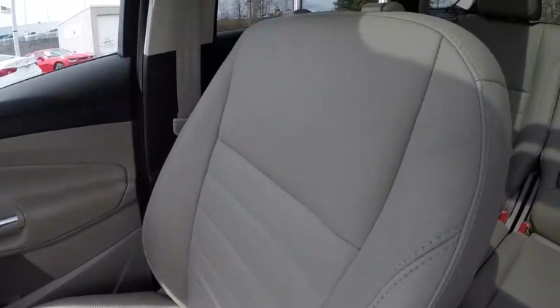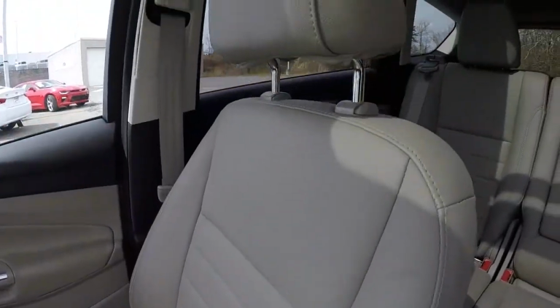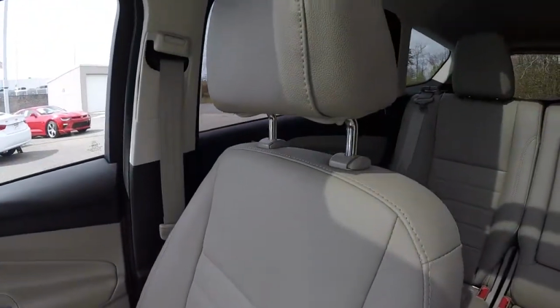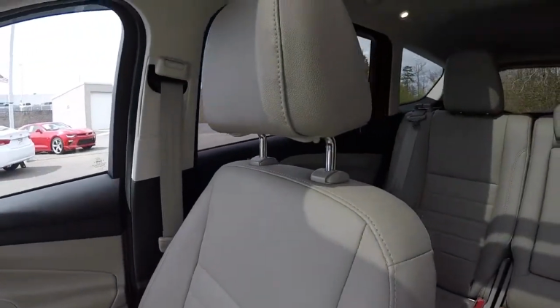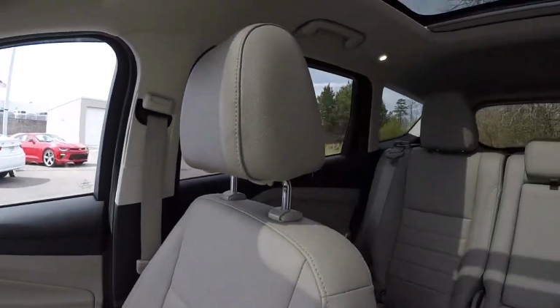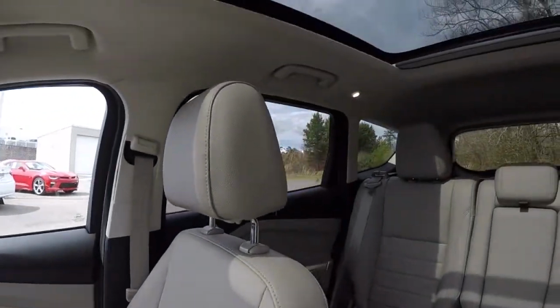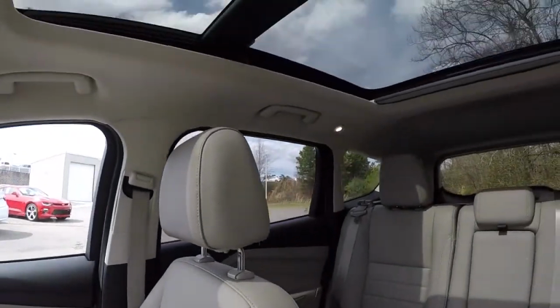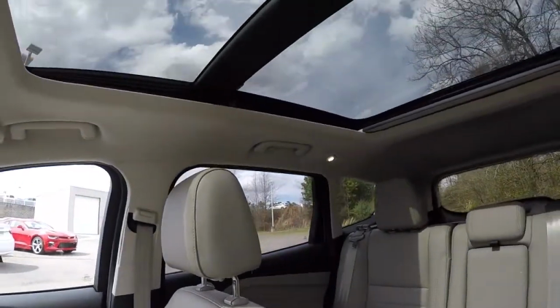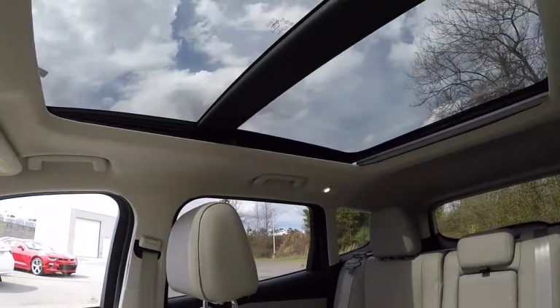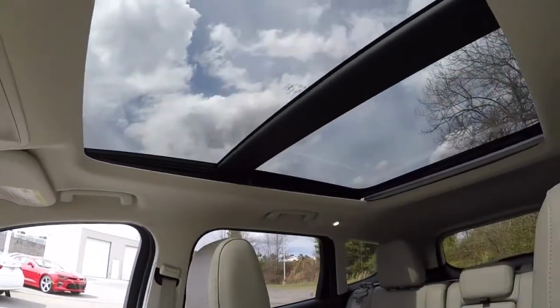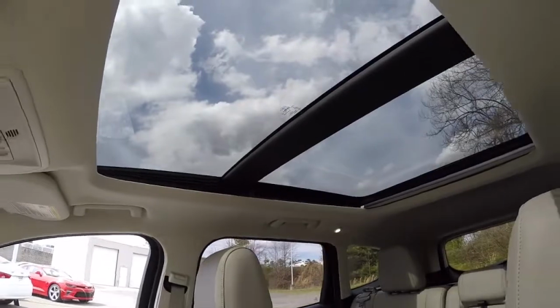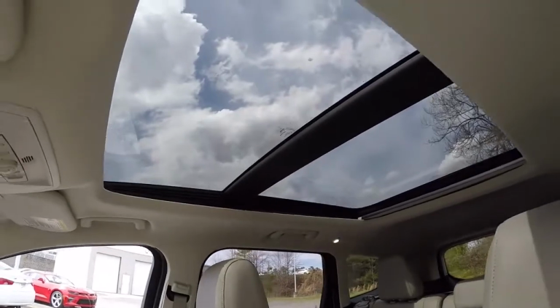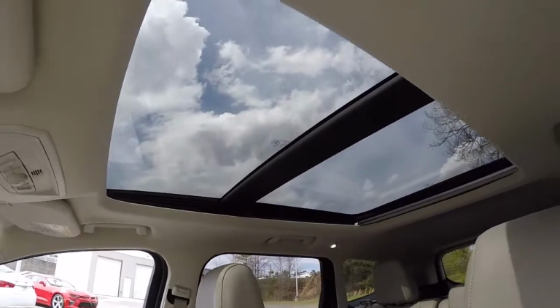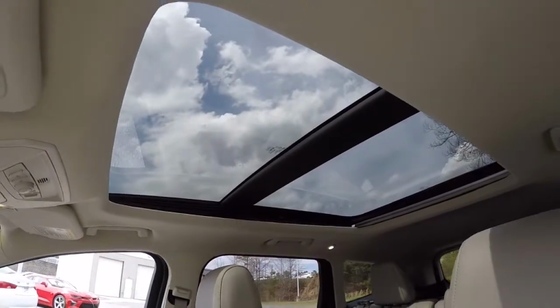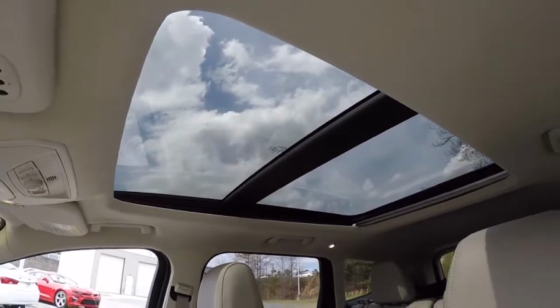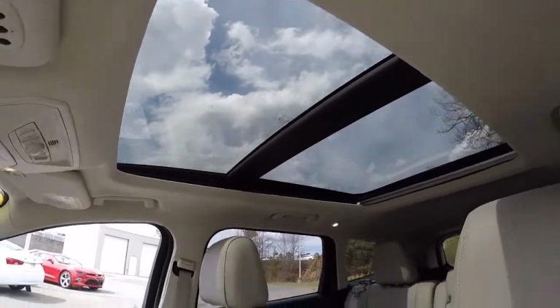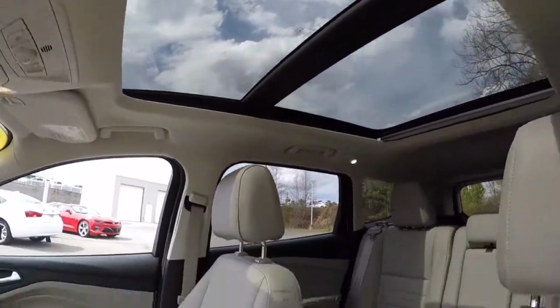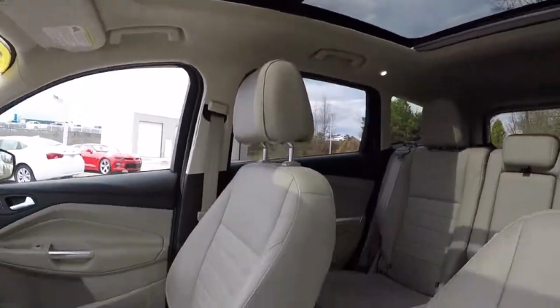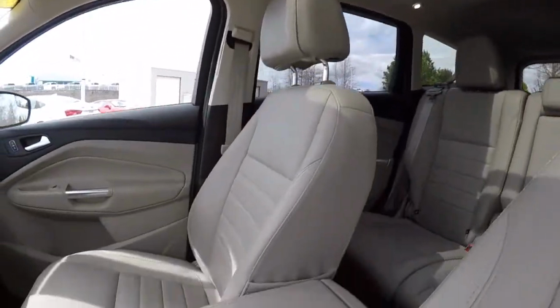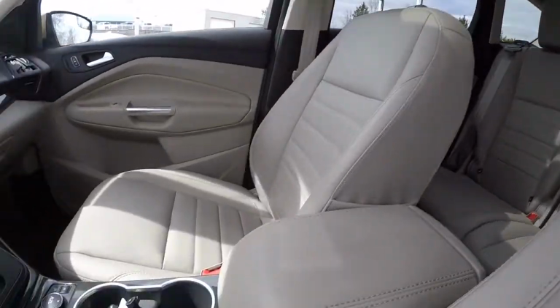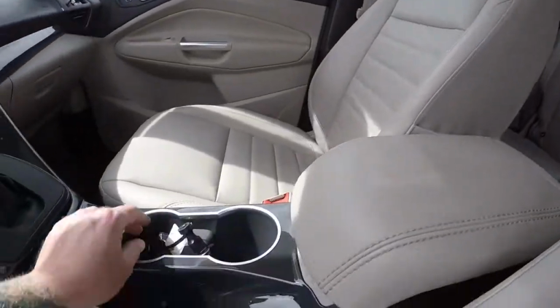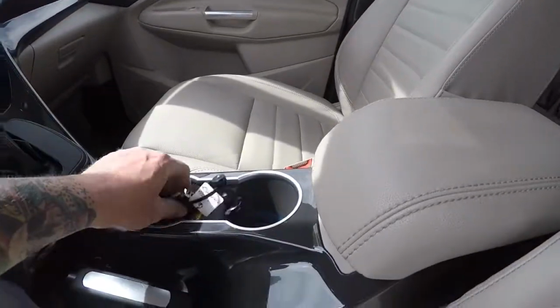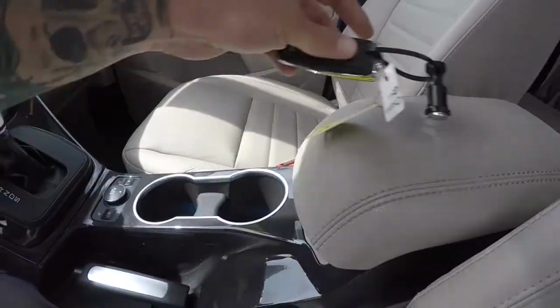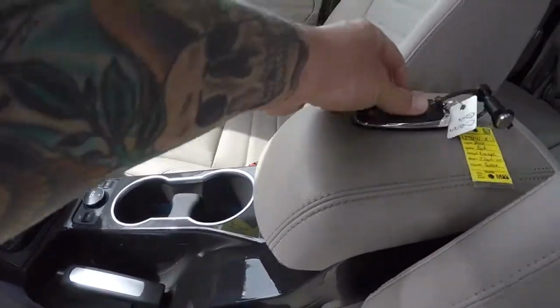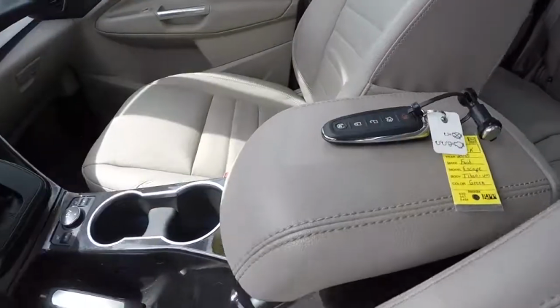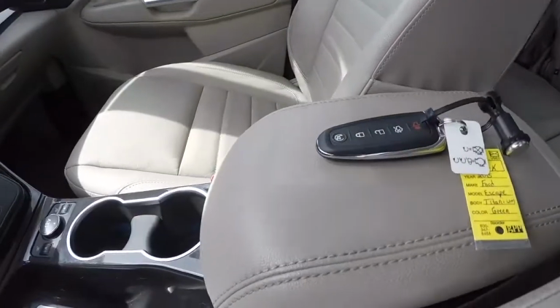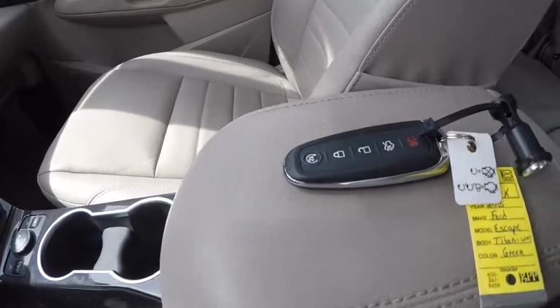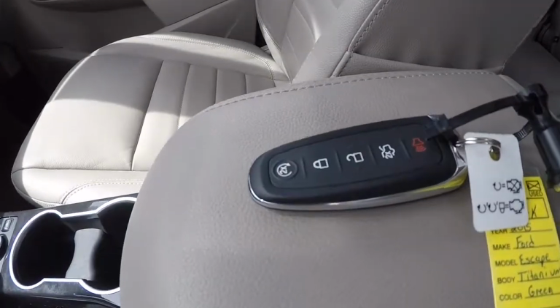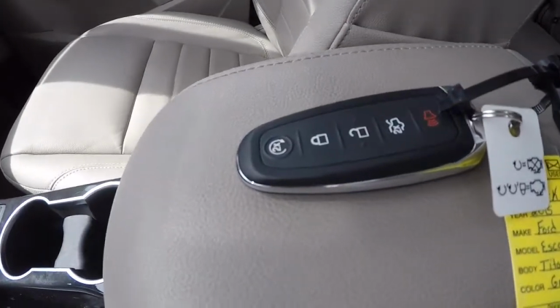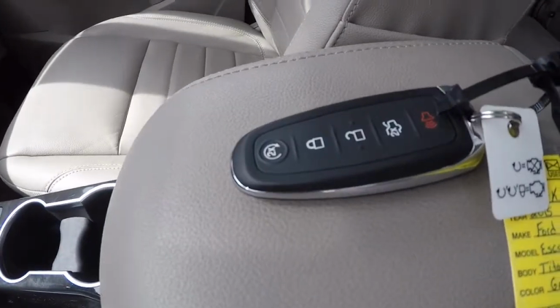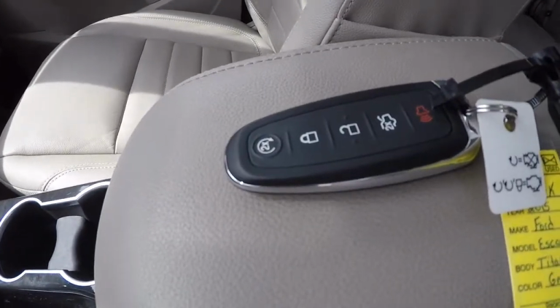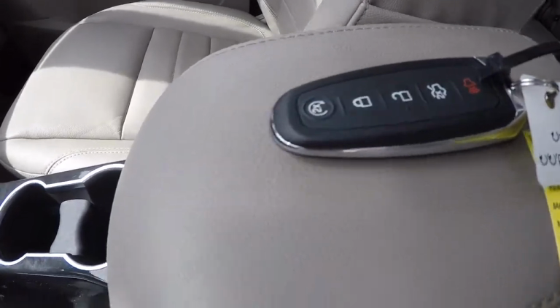The passenger's seat looks good too — no issues there. We'll go ahead and pan out to show you the dual panel sunroof. It does come with the key fob and it does have remote start.